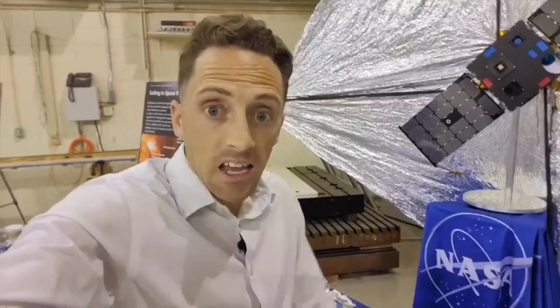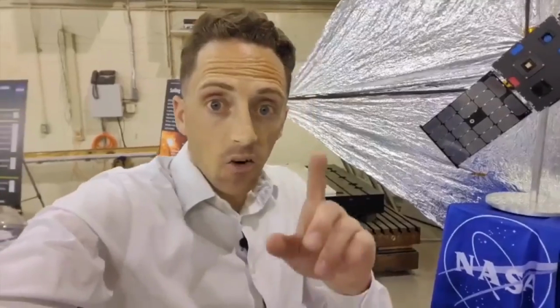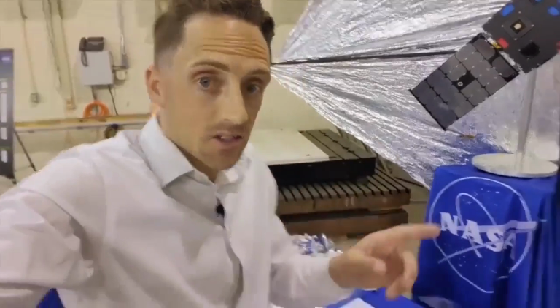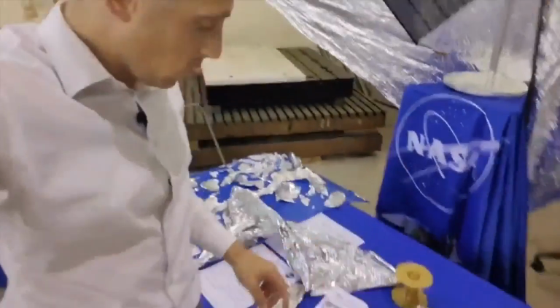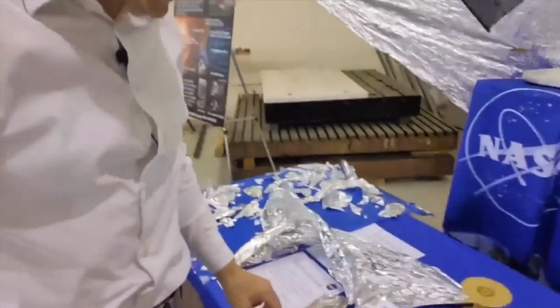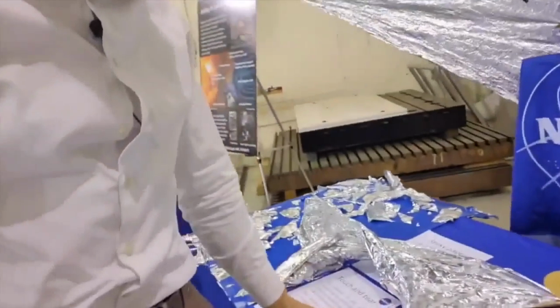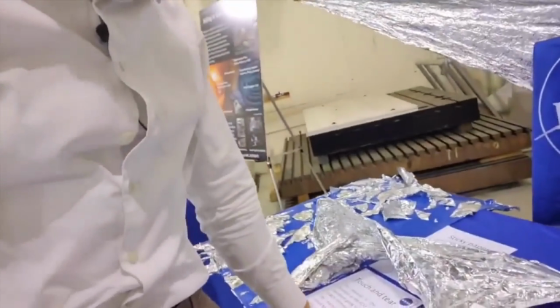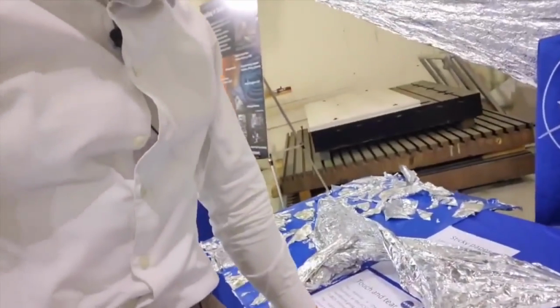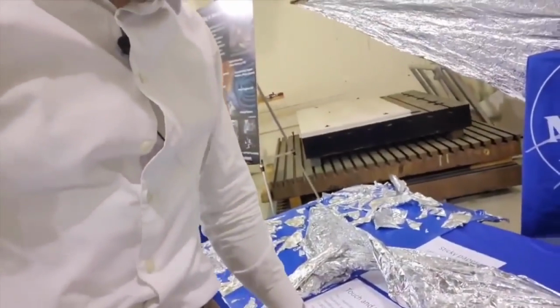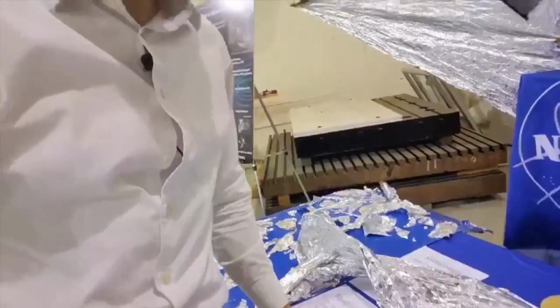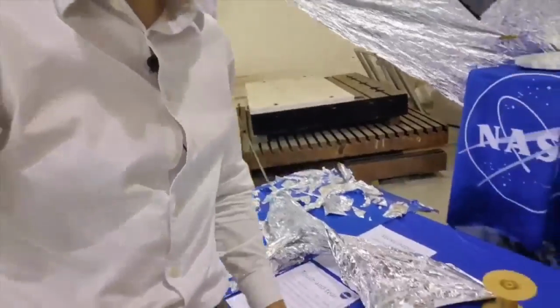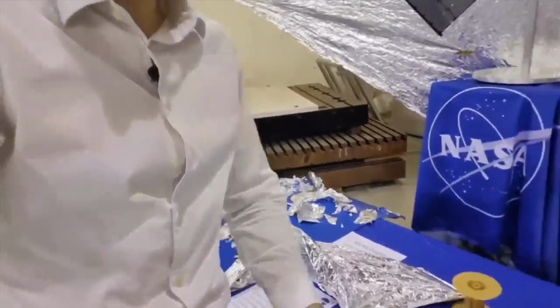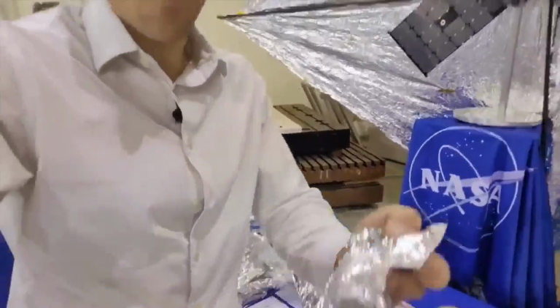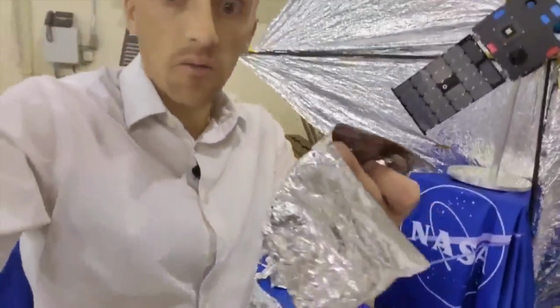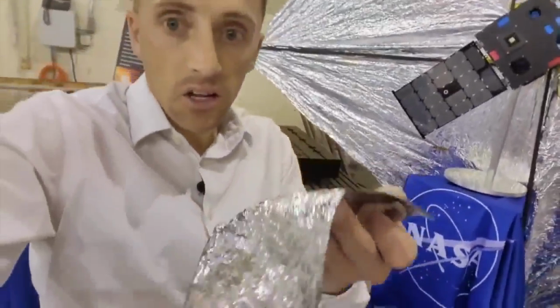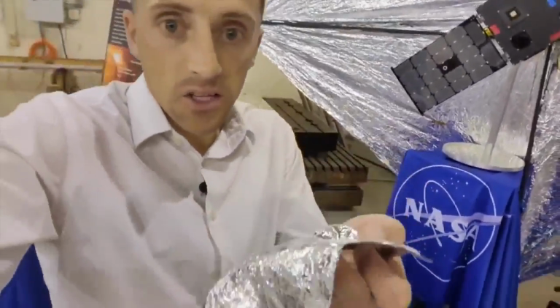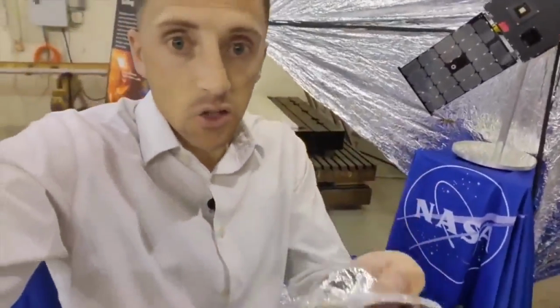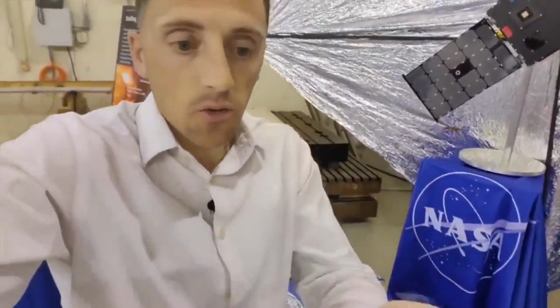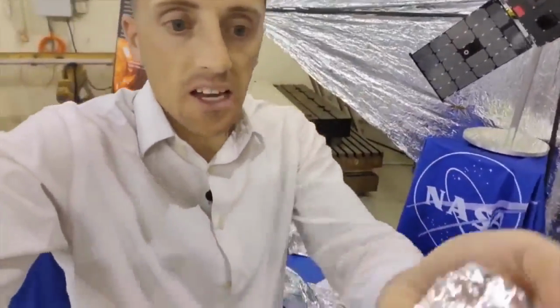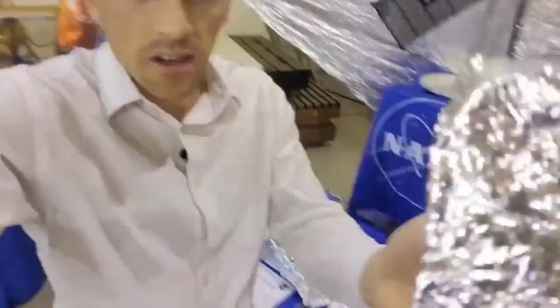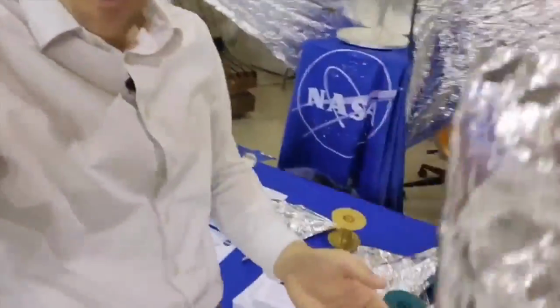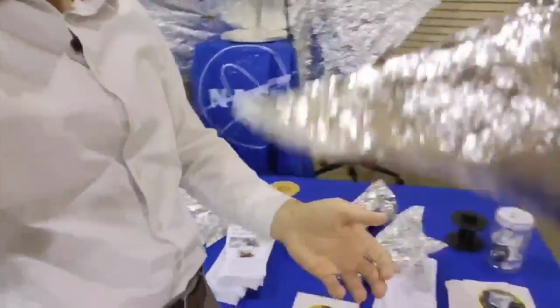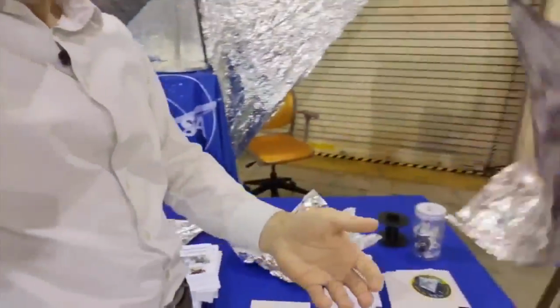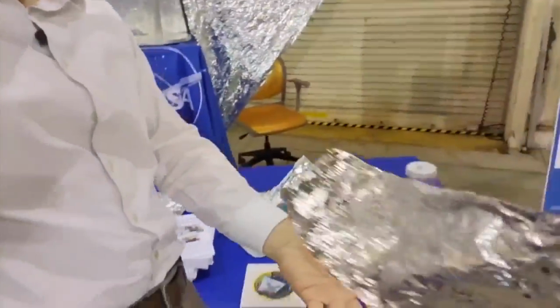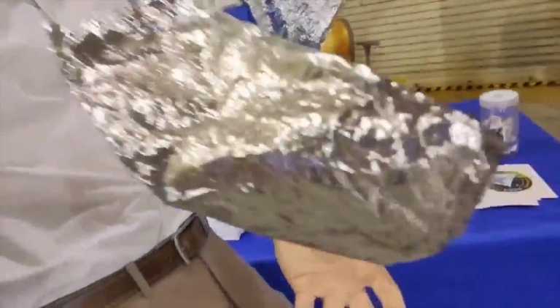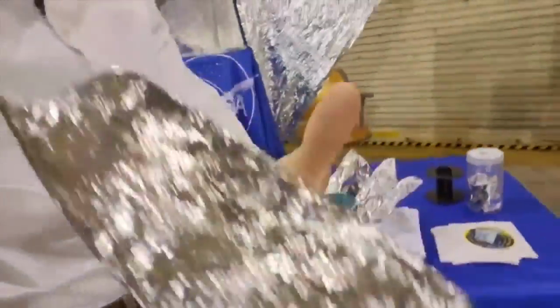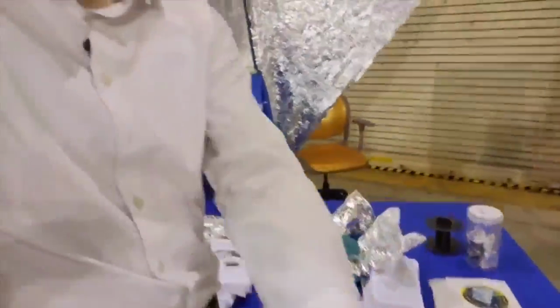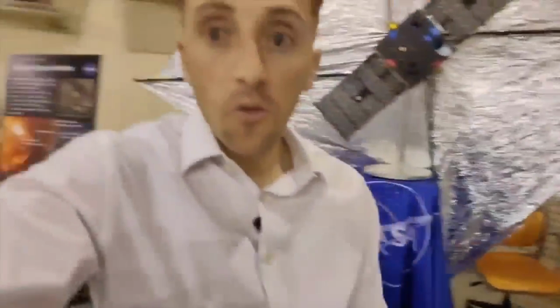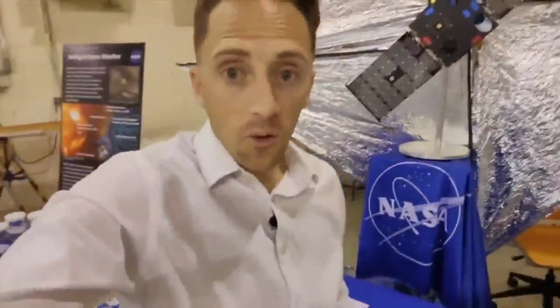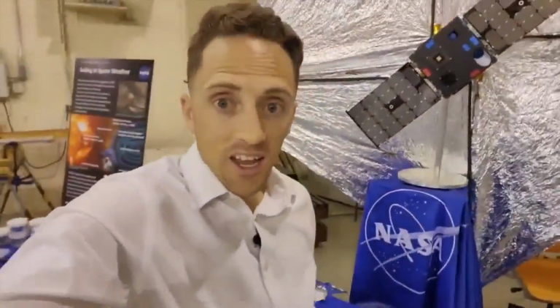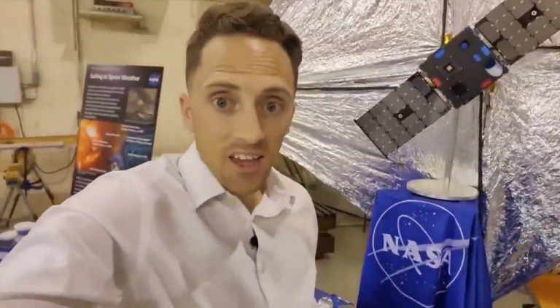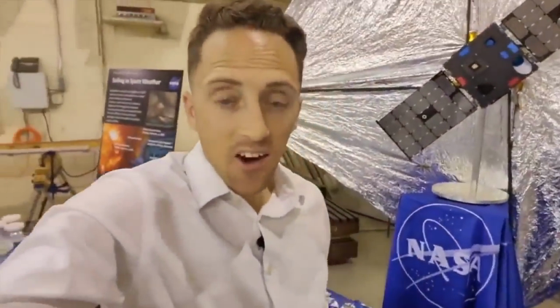Here on this table is some of the material the sails are made out of. You can see it's super light and even floats in the air.